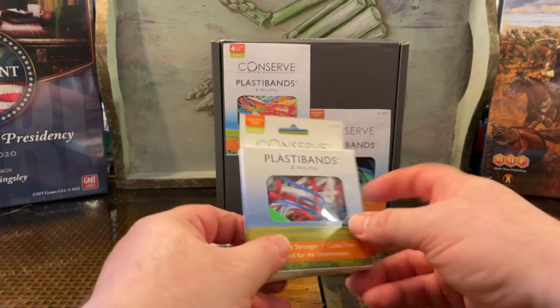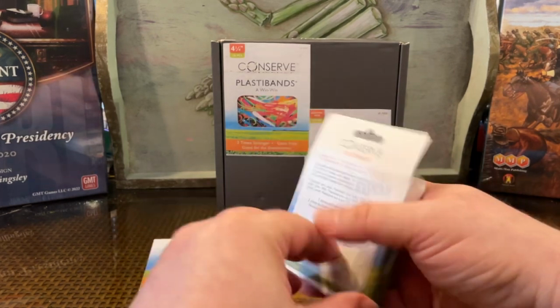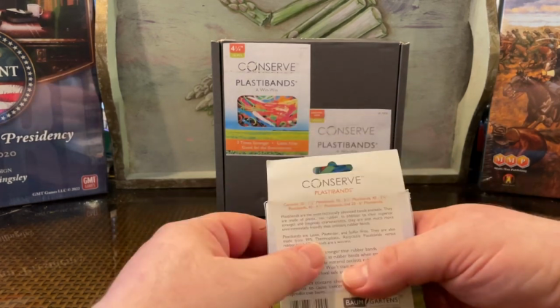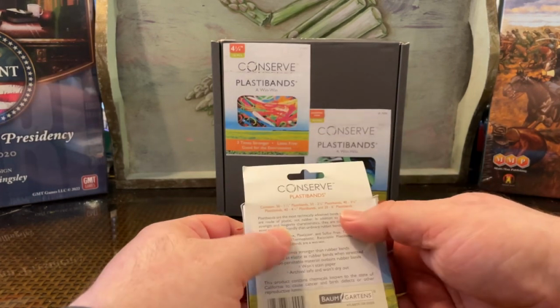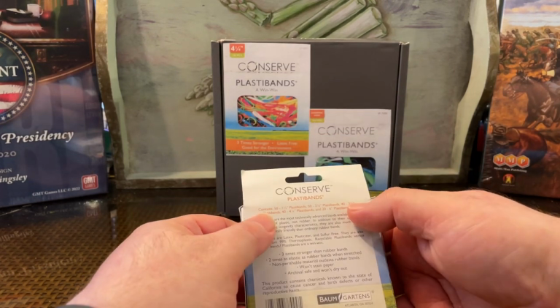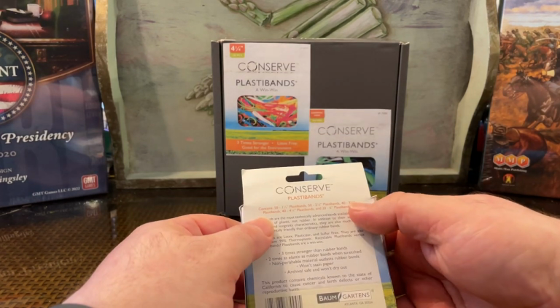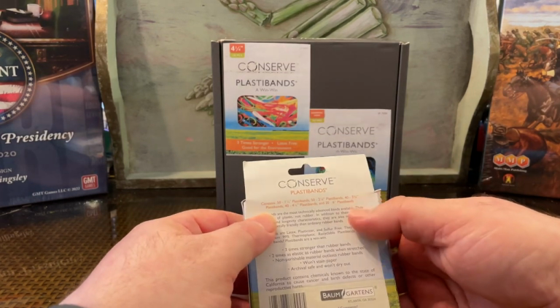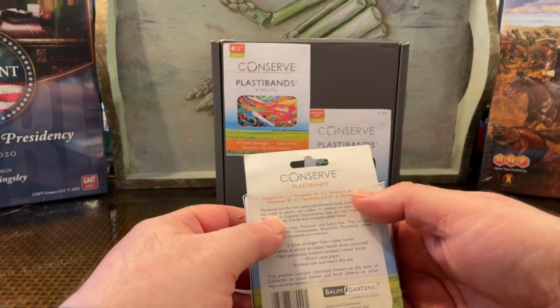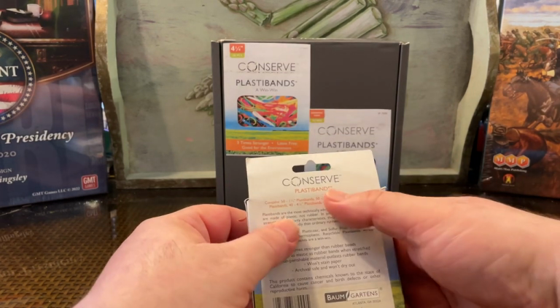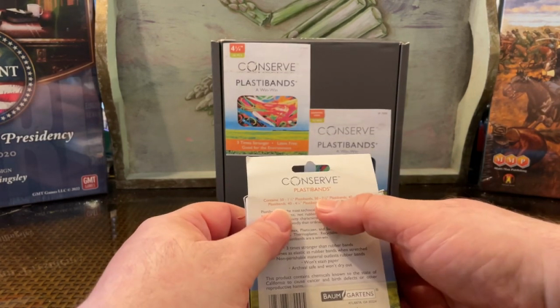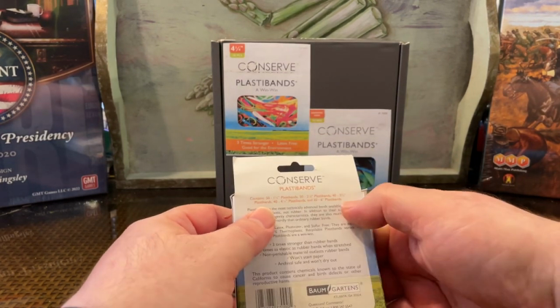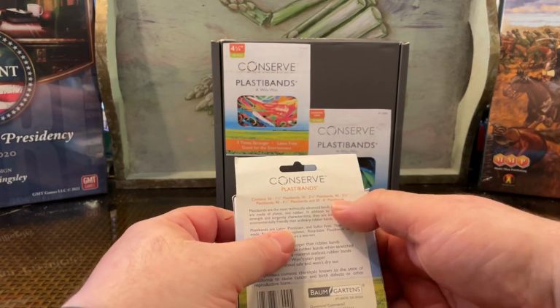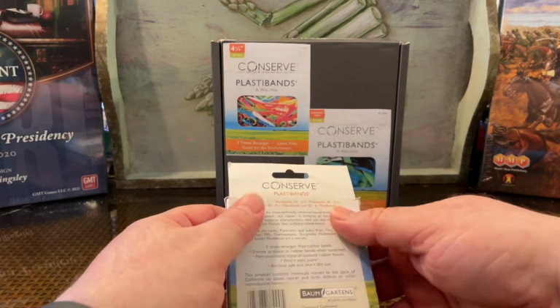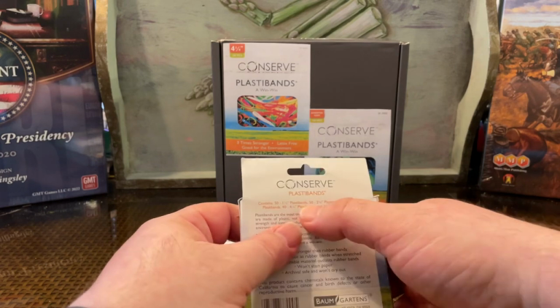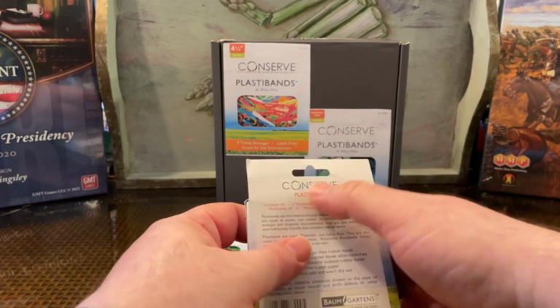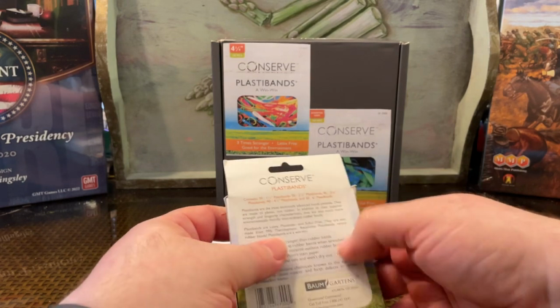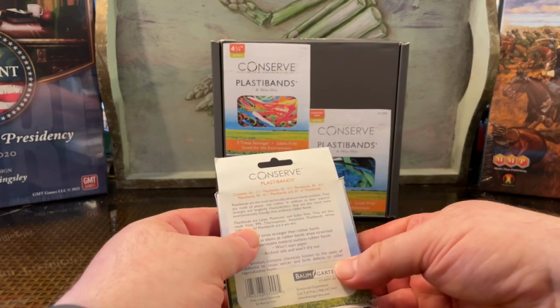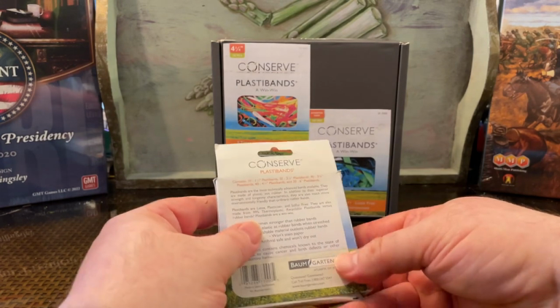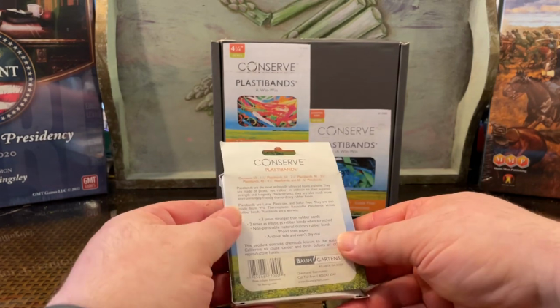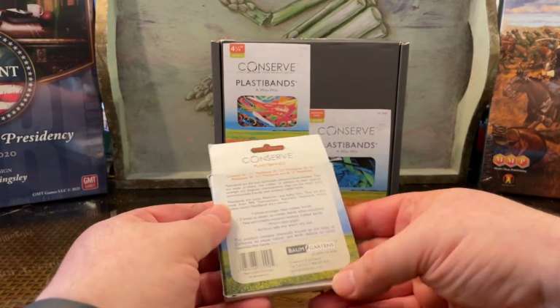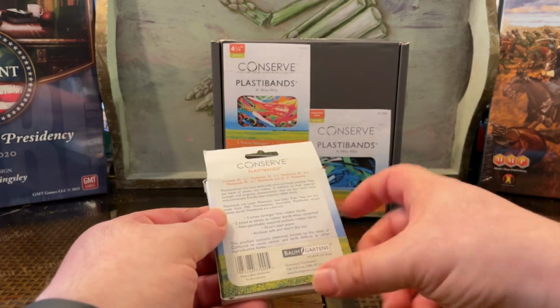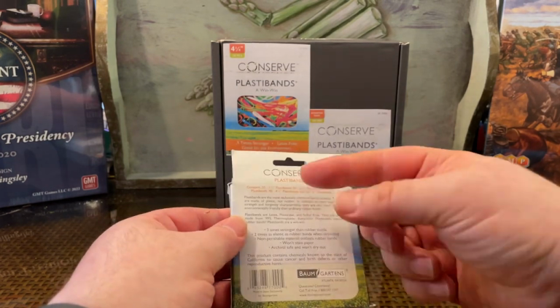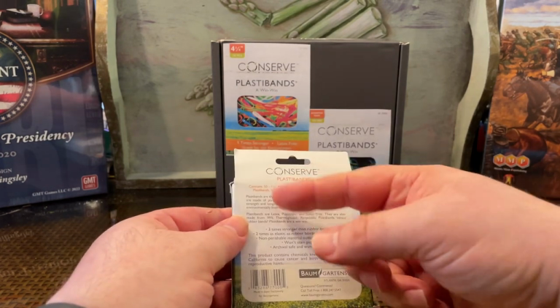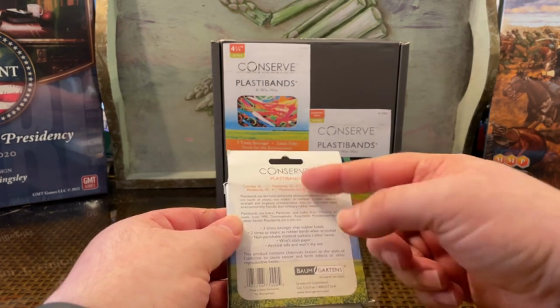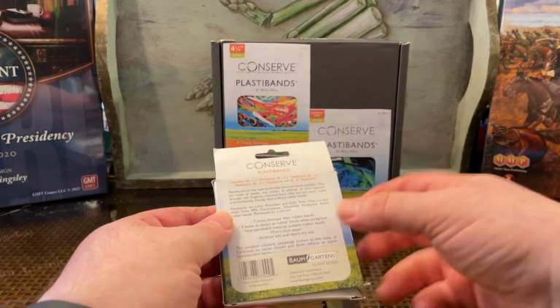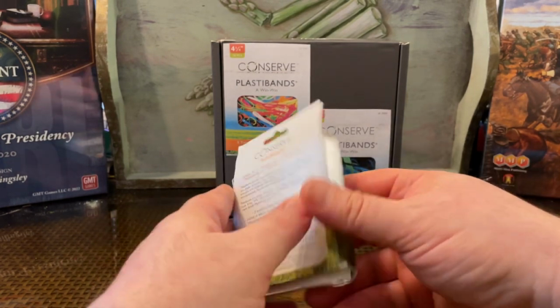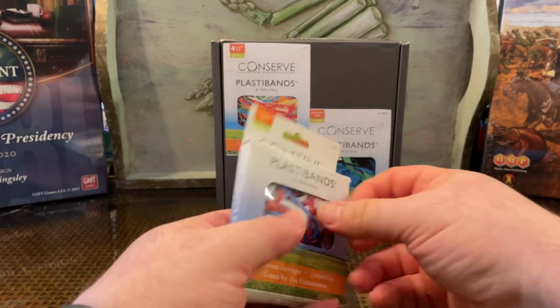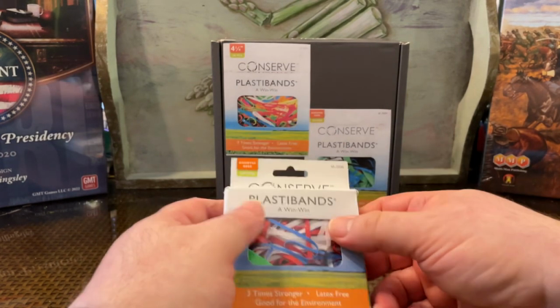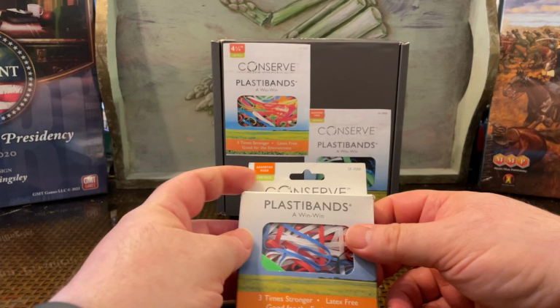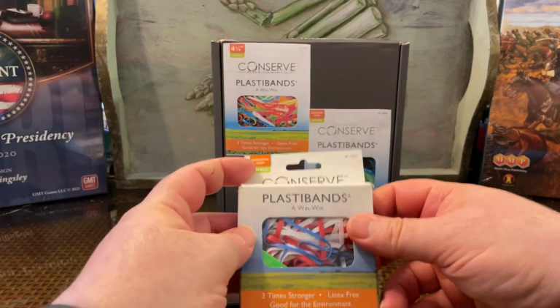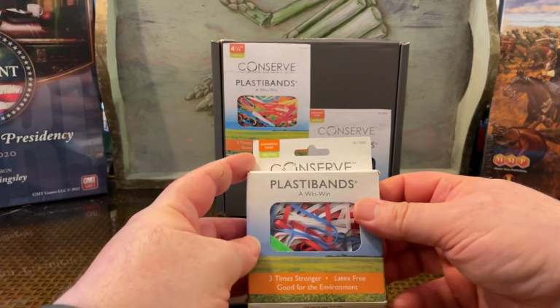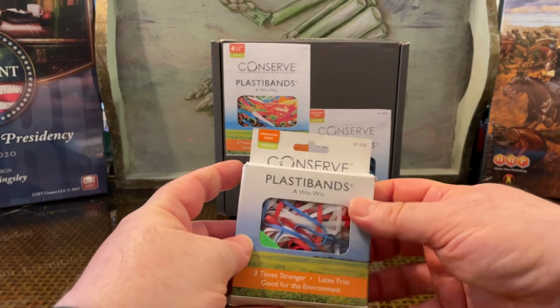On the back it tells you how many you get of each size, but this is wrong — it's double what you actually get. The back adds up to 200, but I don't know why. I've been getting these for years and this has been wrong on the back the whole time. There are 100 pieces in here.